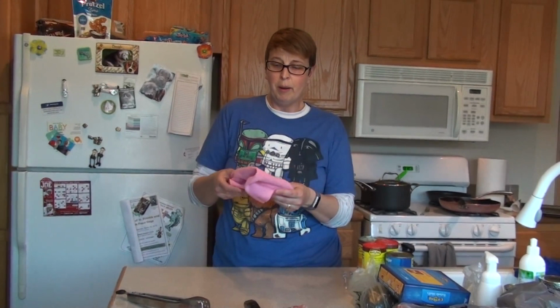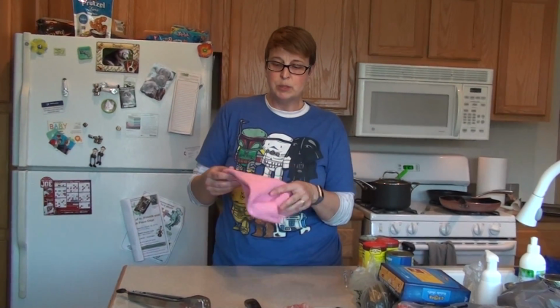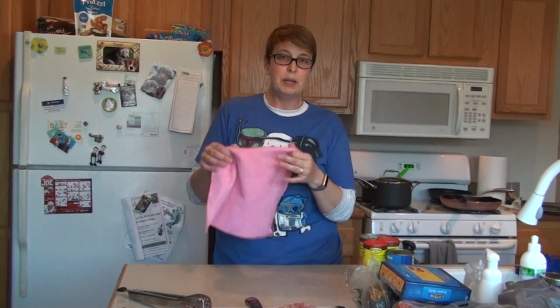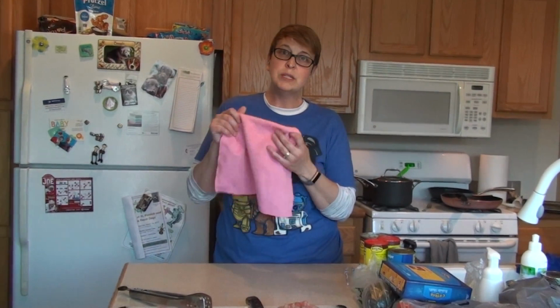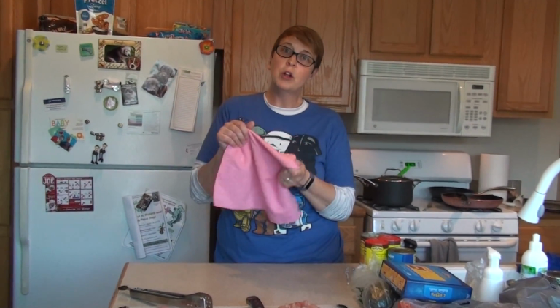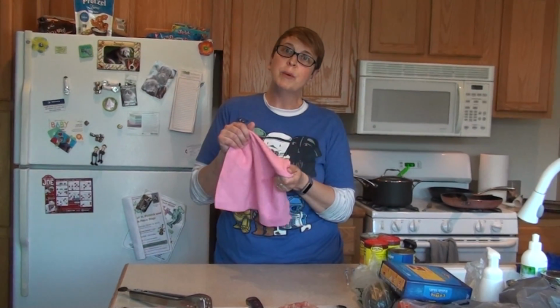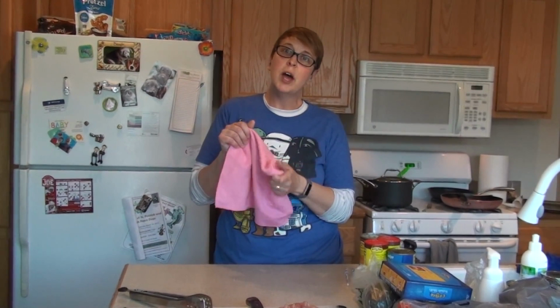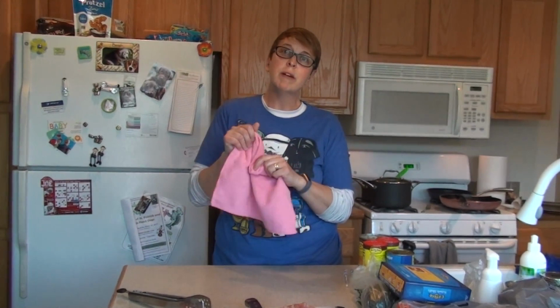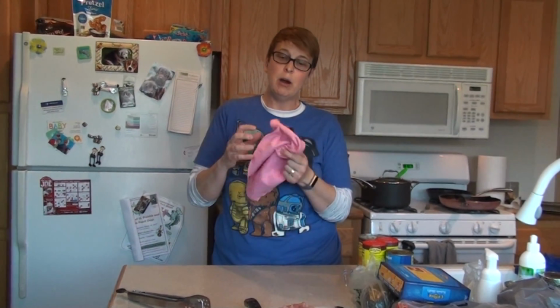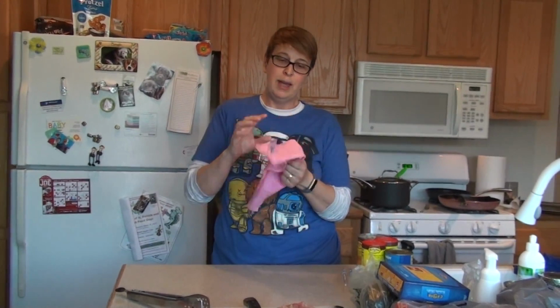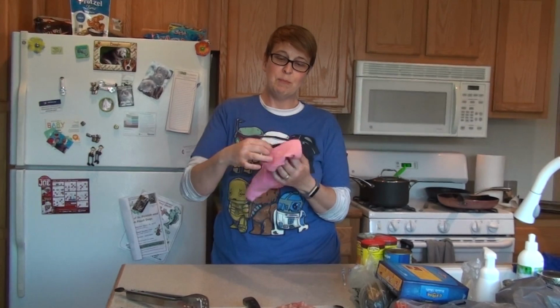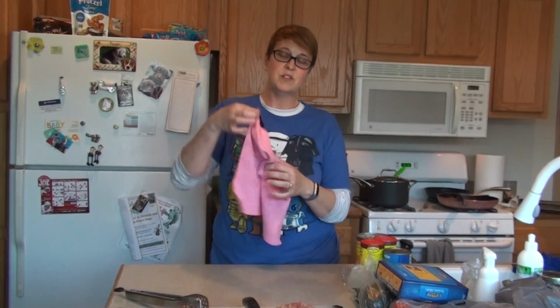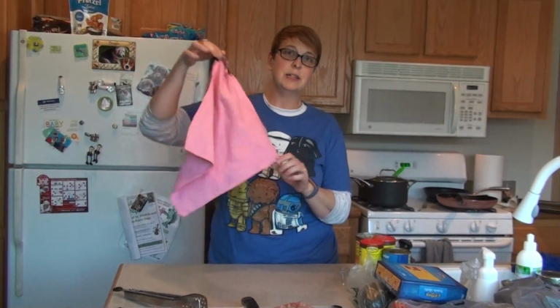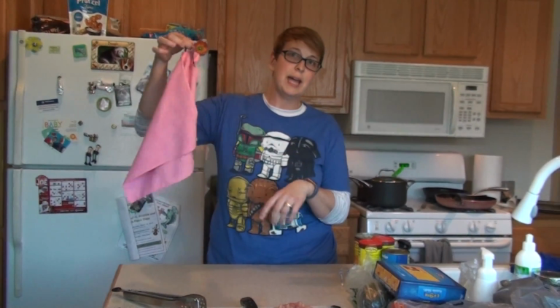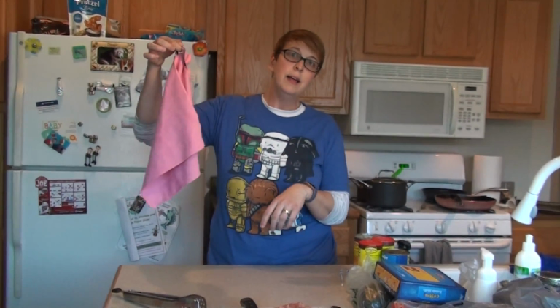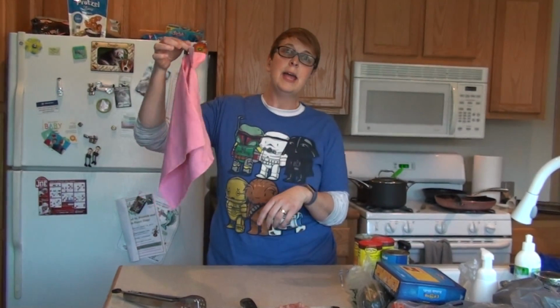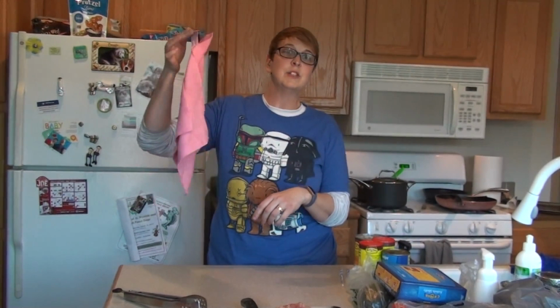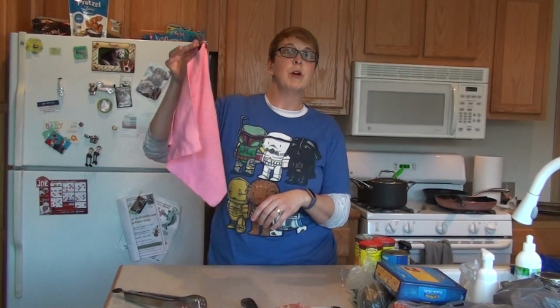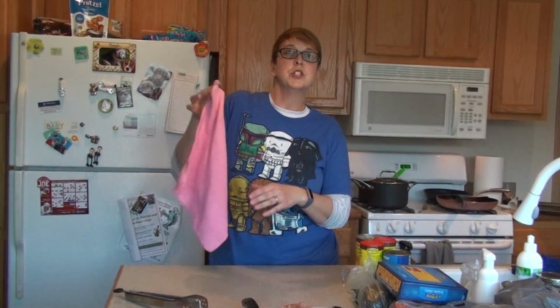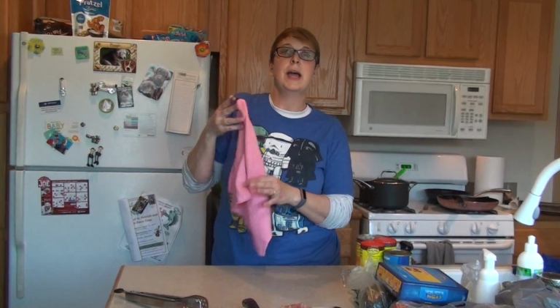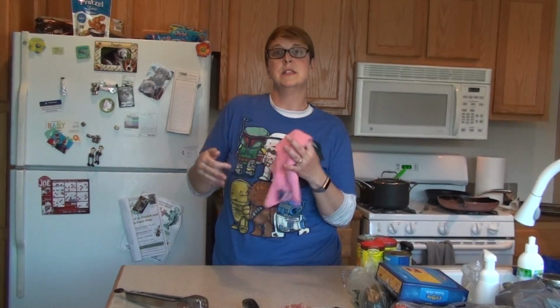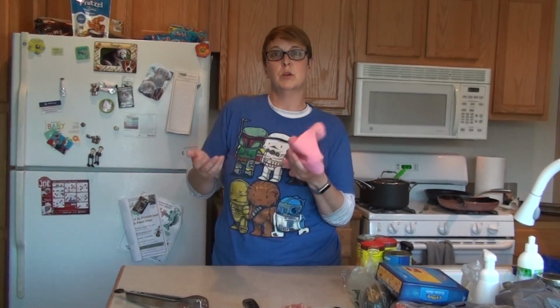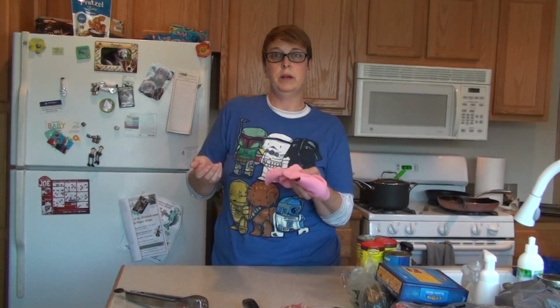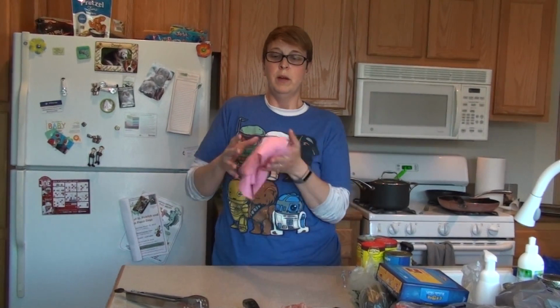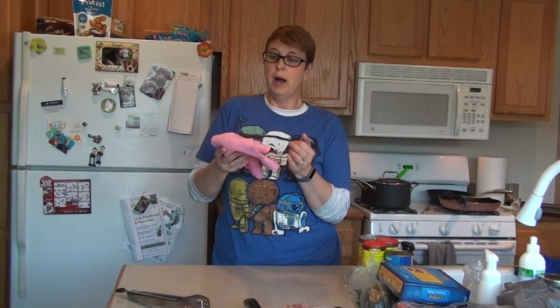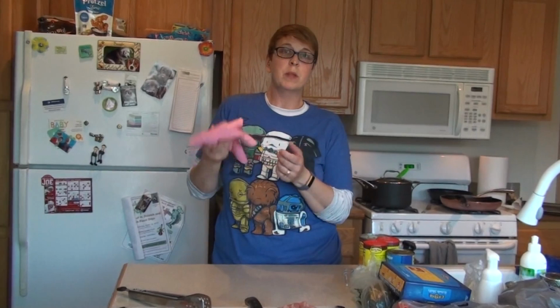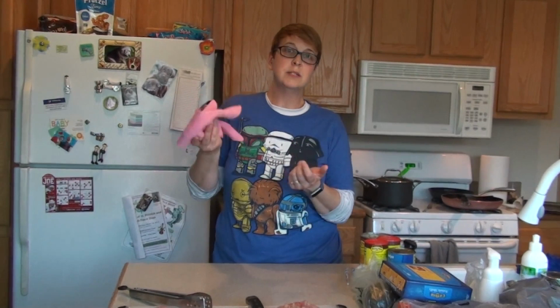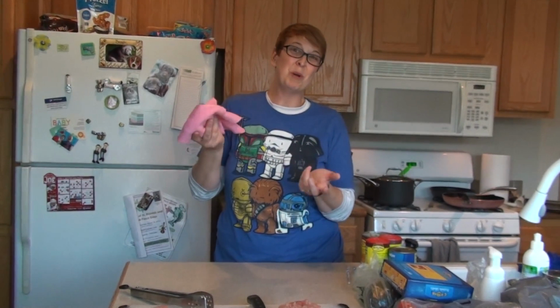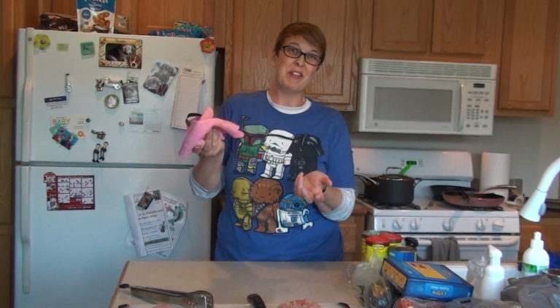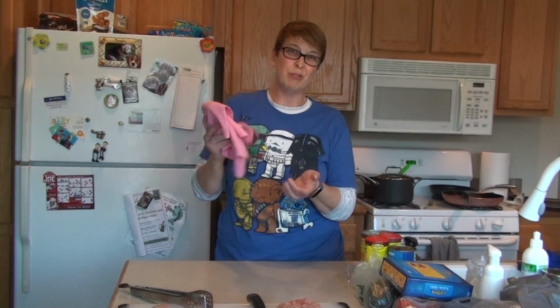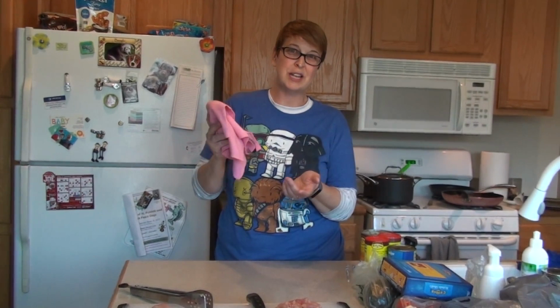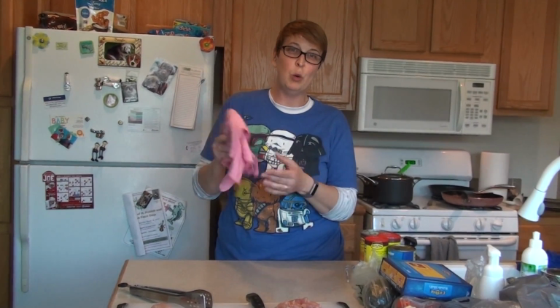You simply rinse out your cloth when you're done, wring it out, hang it by its fancy little tag, and give it 24 hours to dry, and the silver will self-purify the cloth, which is kind of cool.